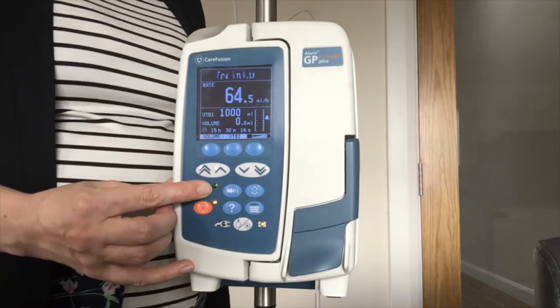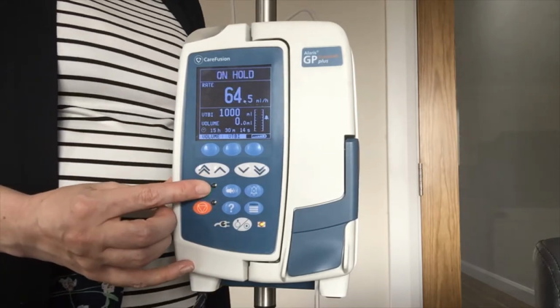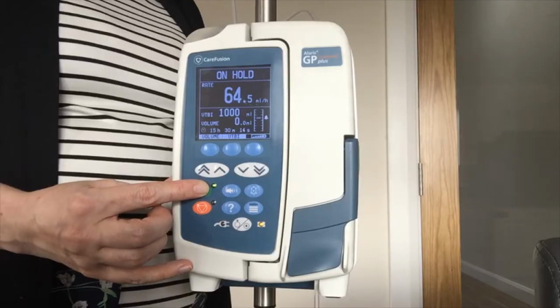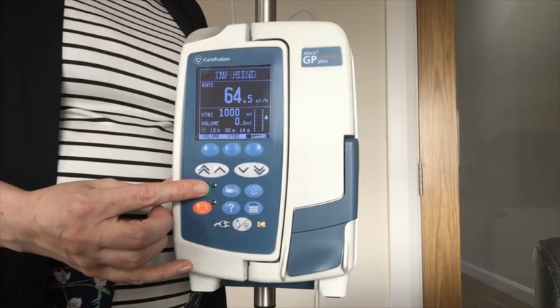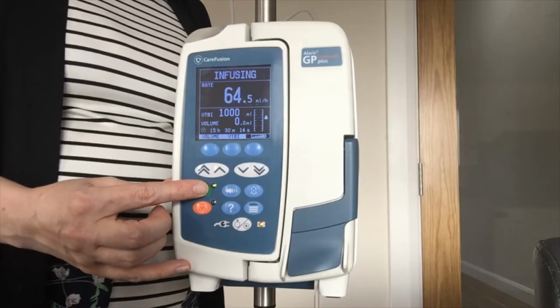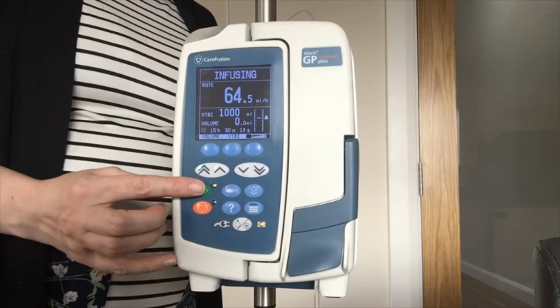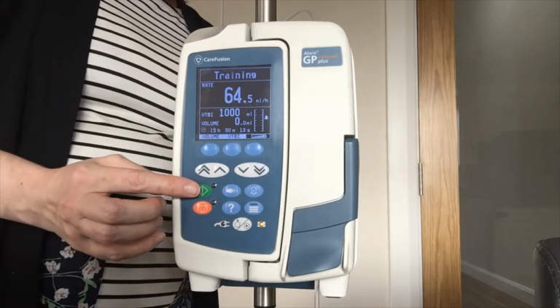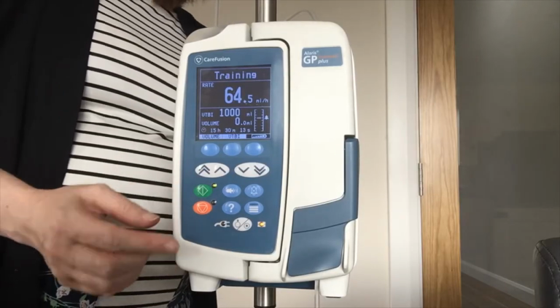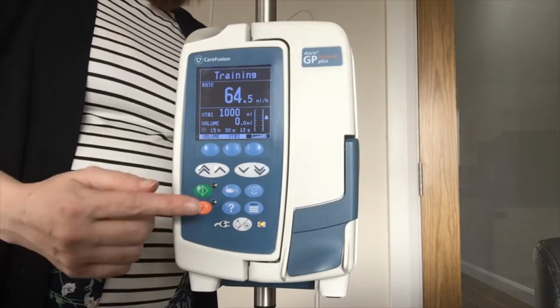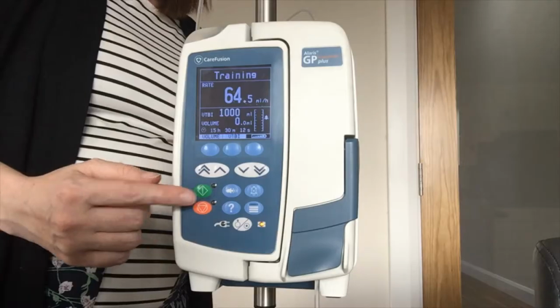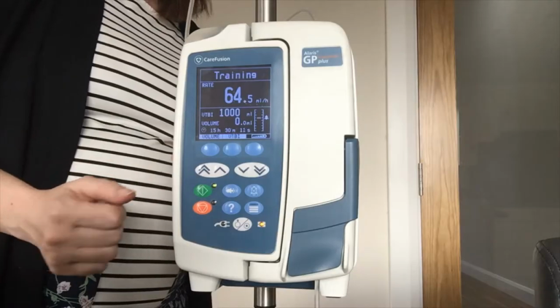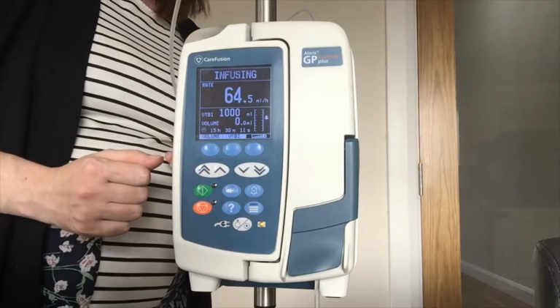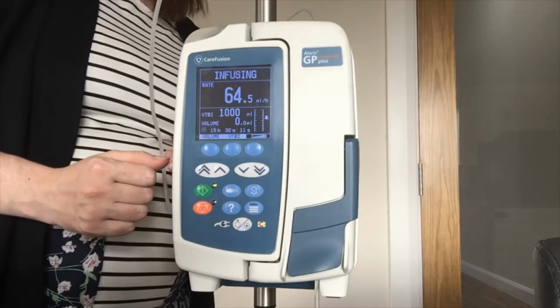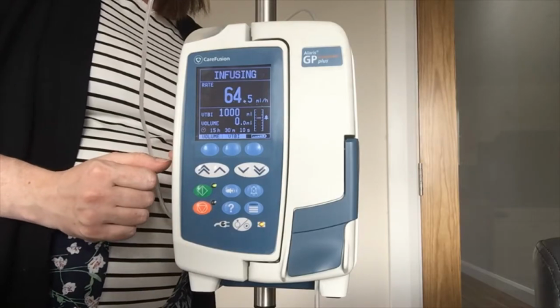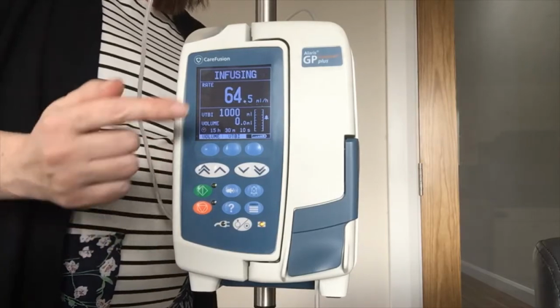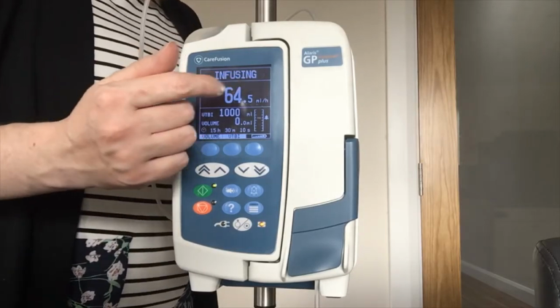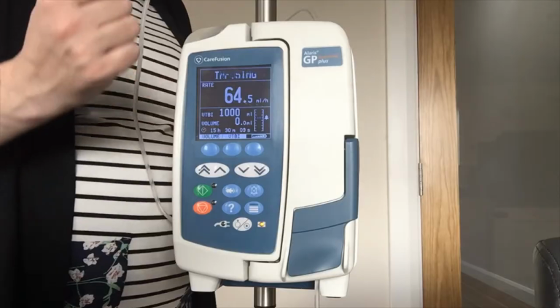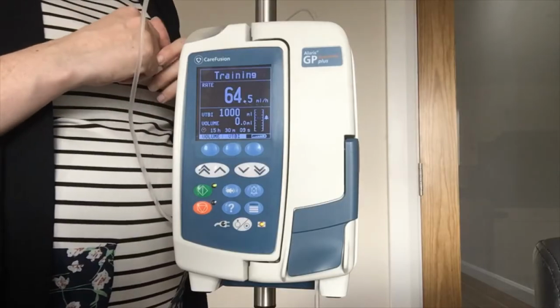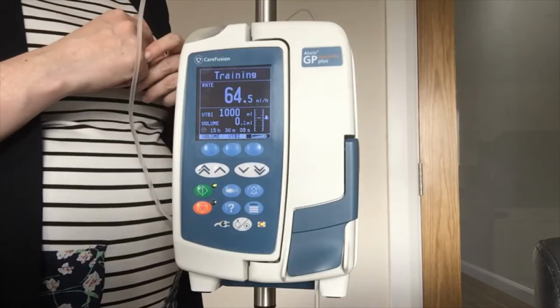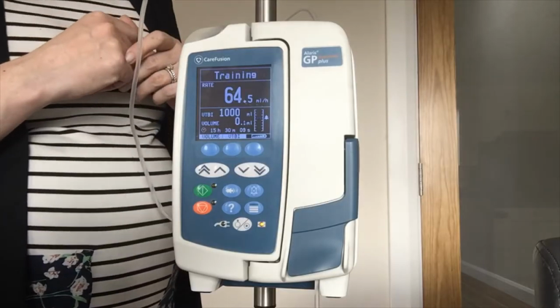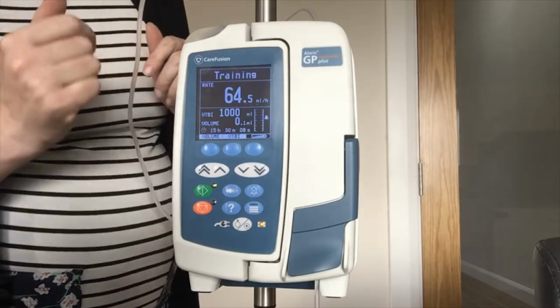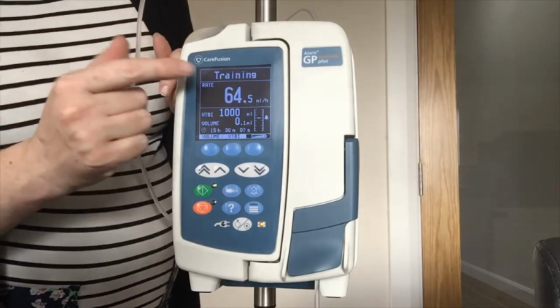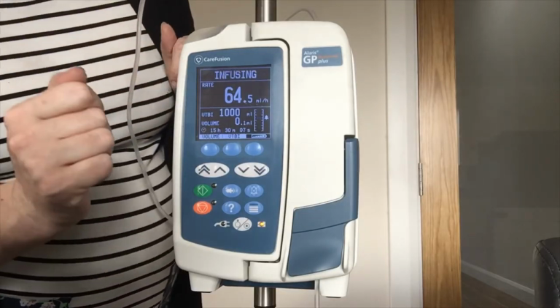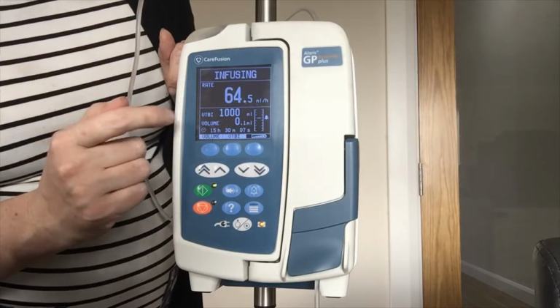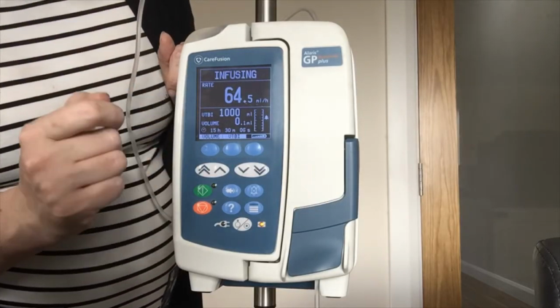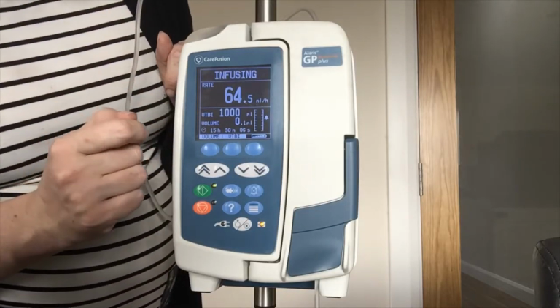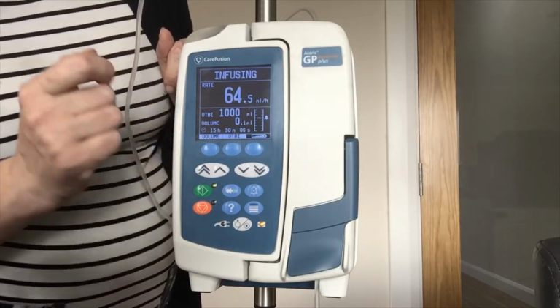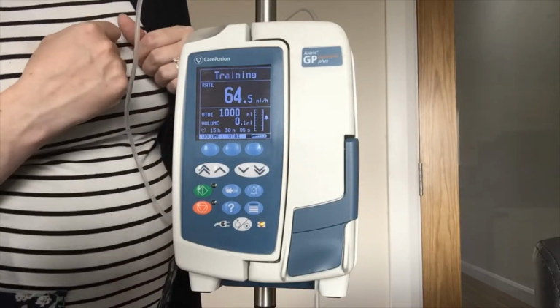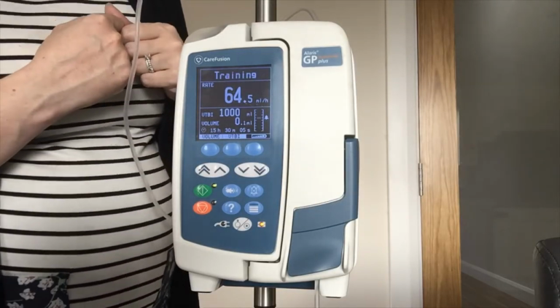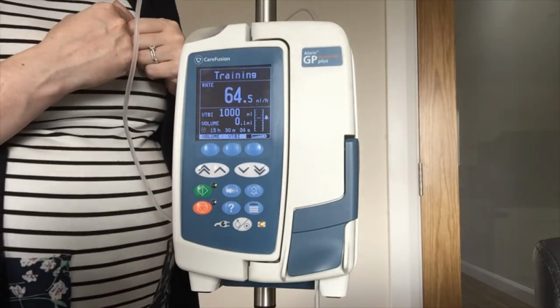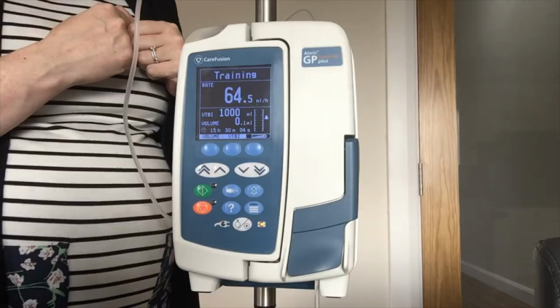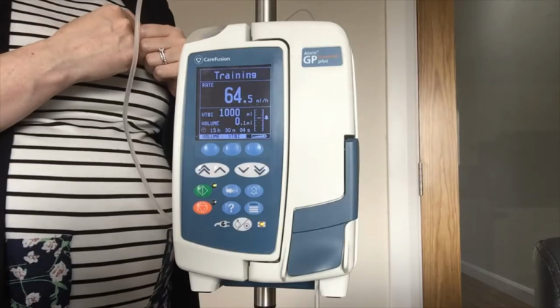My roller clamp is open. It is a traffic light system — green to run and orange if you need to put the pump on hold. I press my green key and the pump is infusing. I have my indicator flashing to tell me it is going and I have 'infusing' displayed across the screen, along with my rate, my volume to be infused and my volume infused.